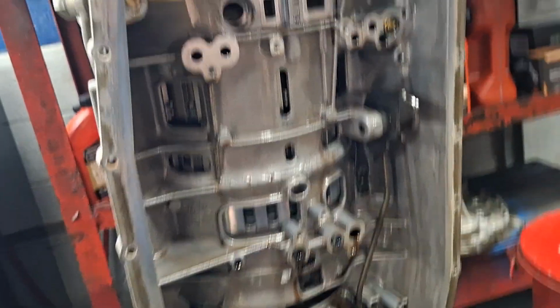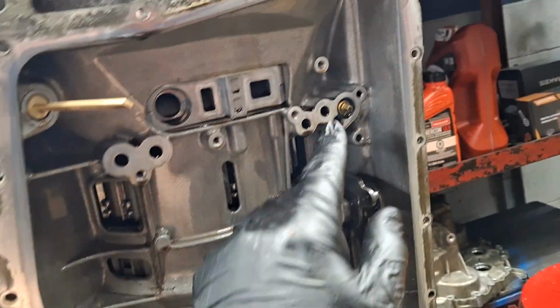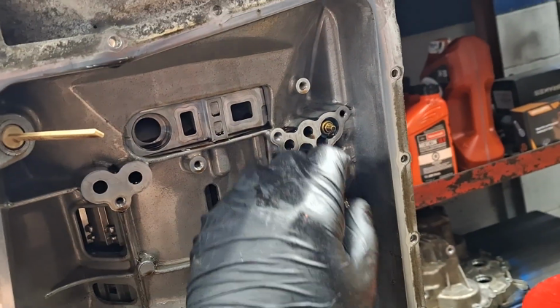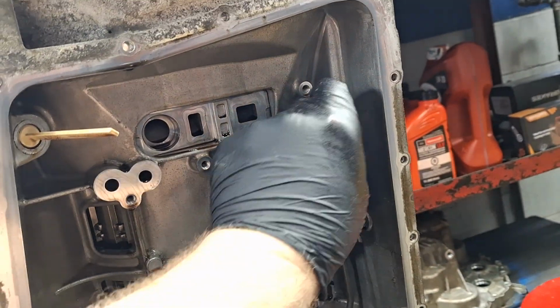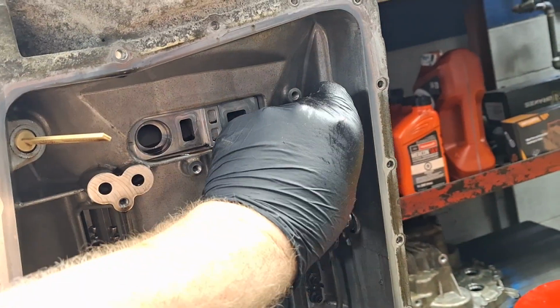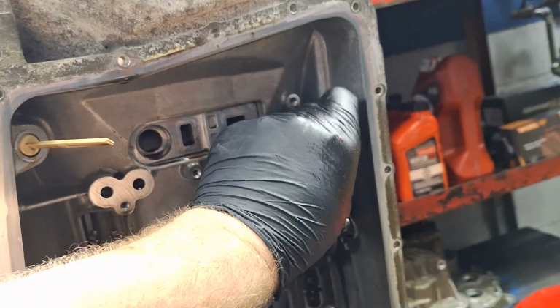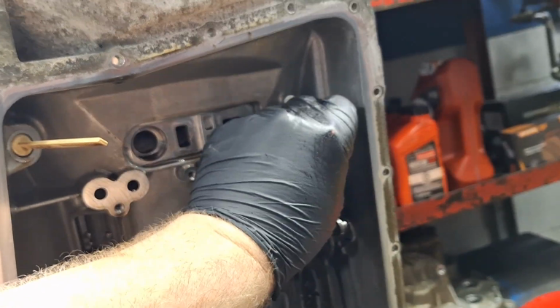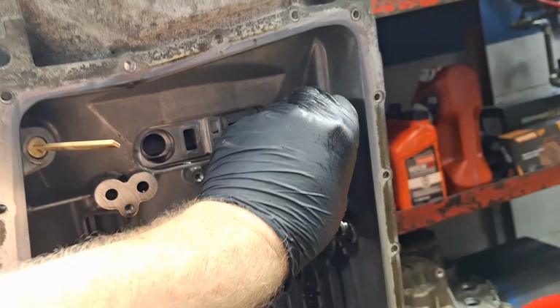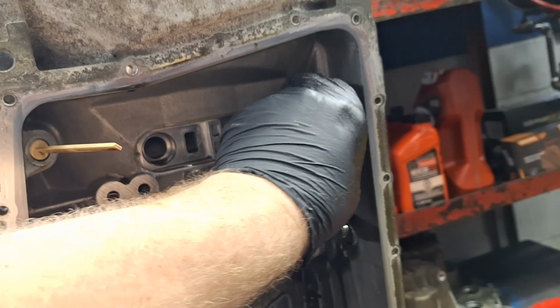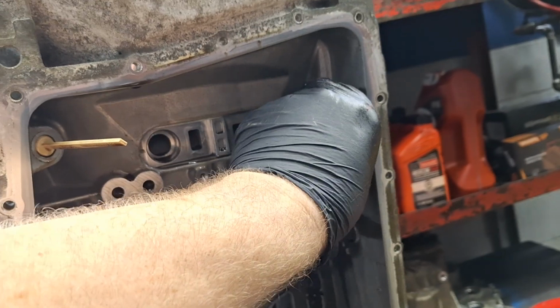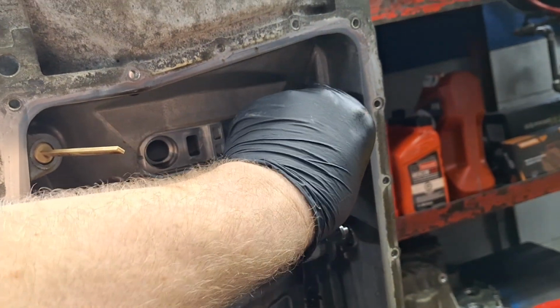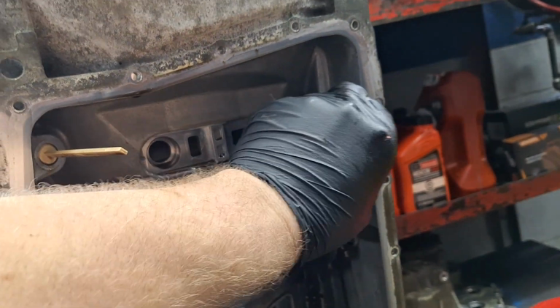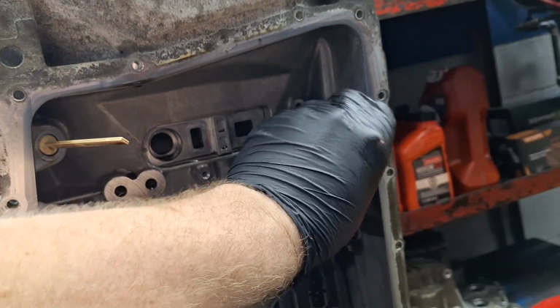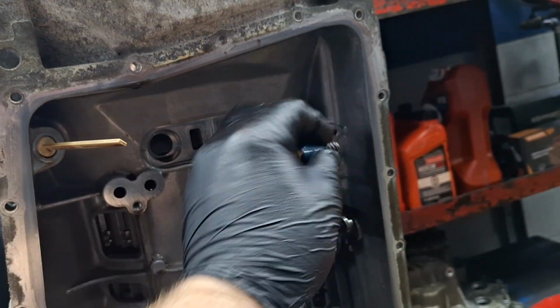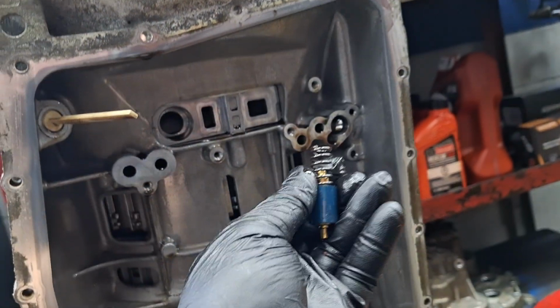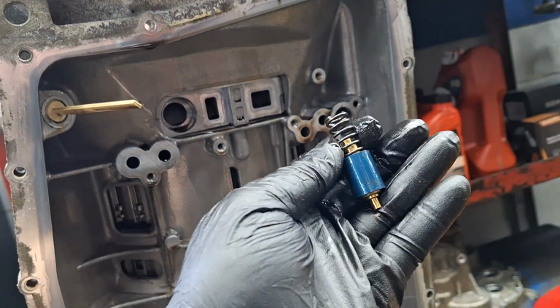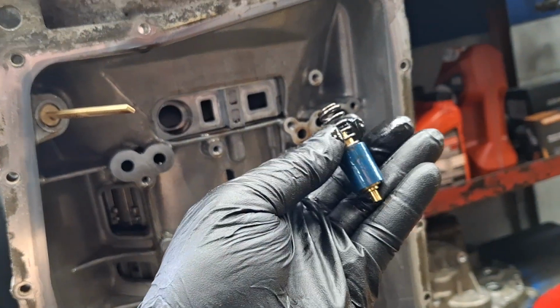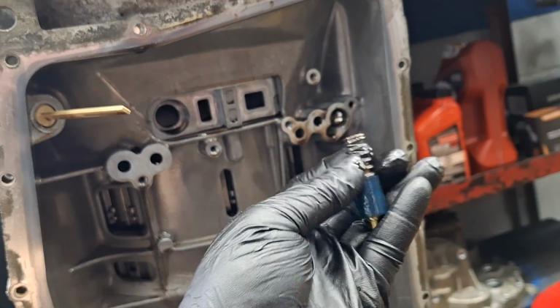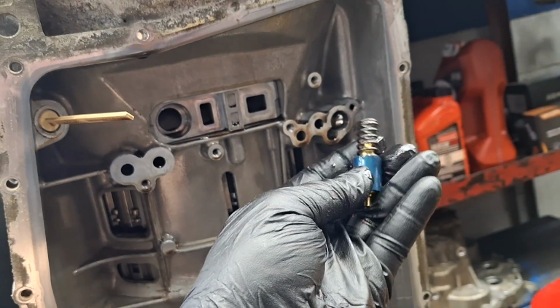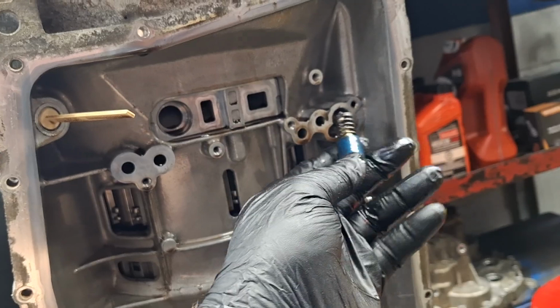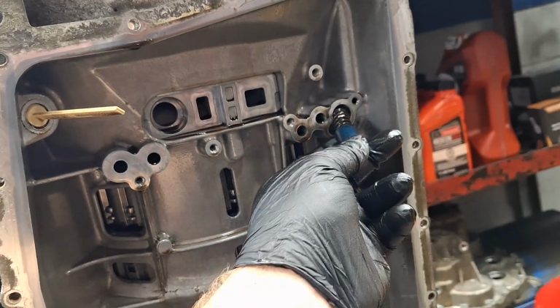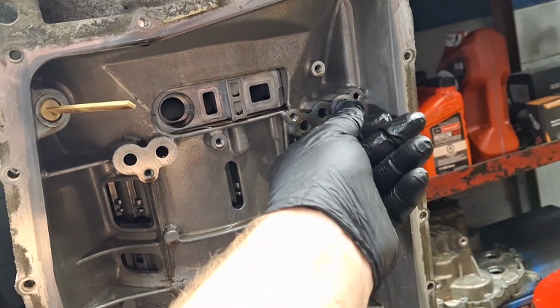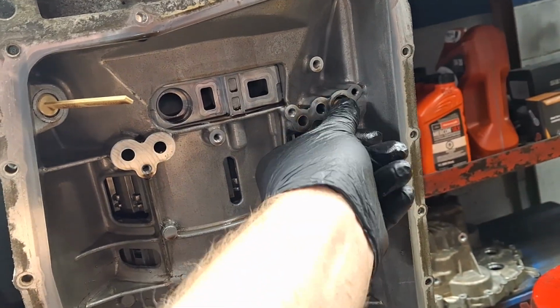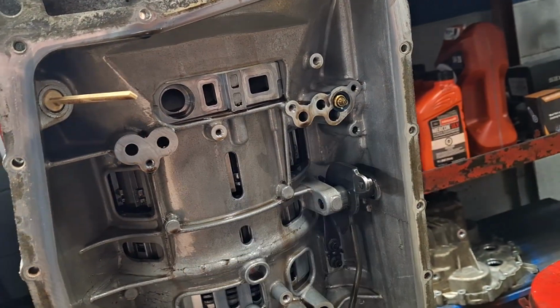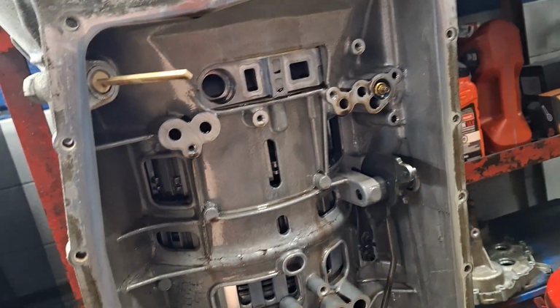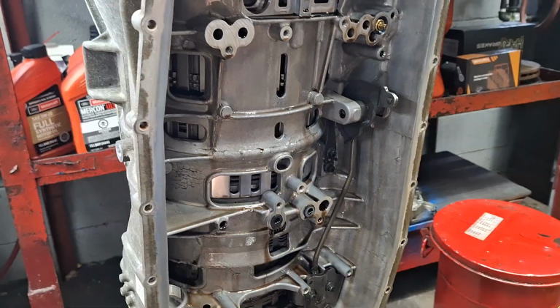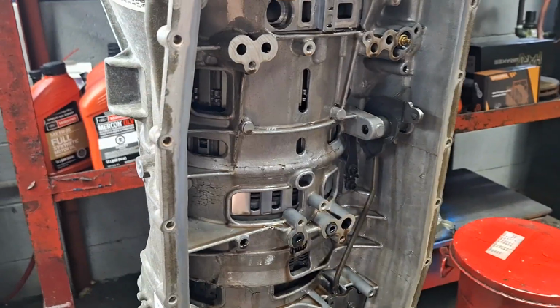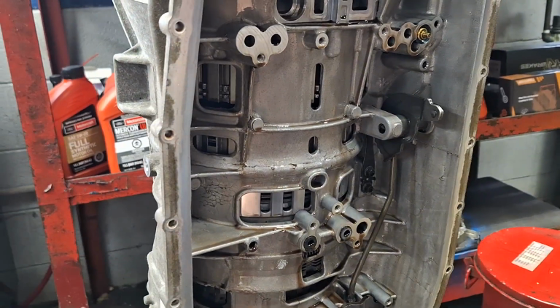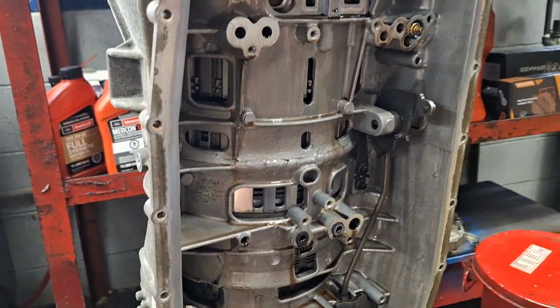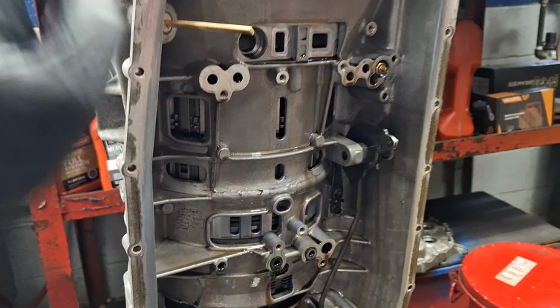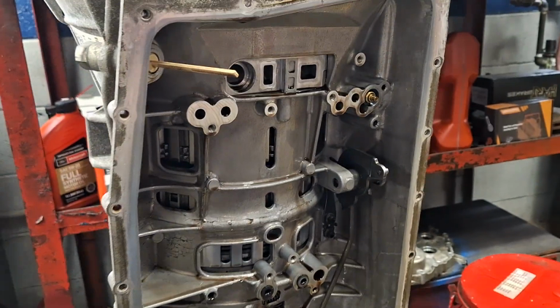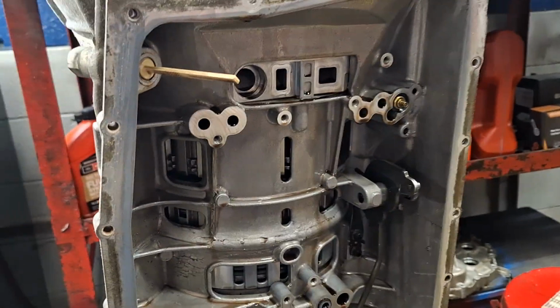Your thermal bypass valve is in here. If you wanted to pull it out and look at it — that's what it looks like, and this is the way it goes in. Next, let's focus our attention on removing the pump.